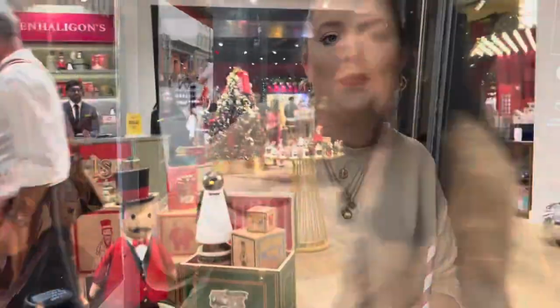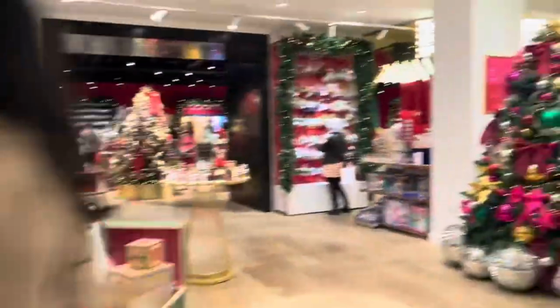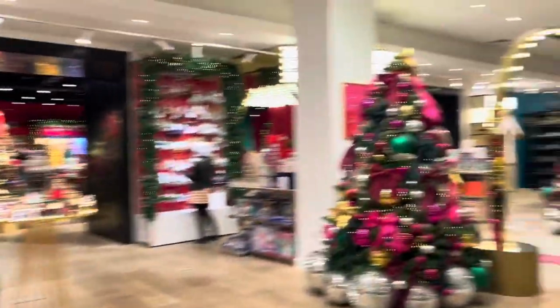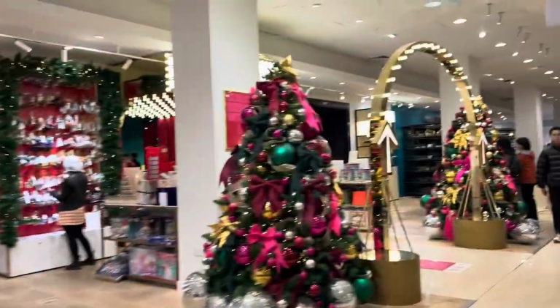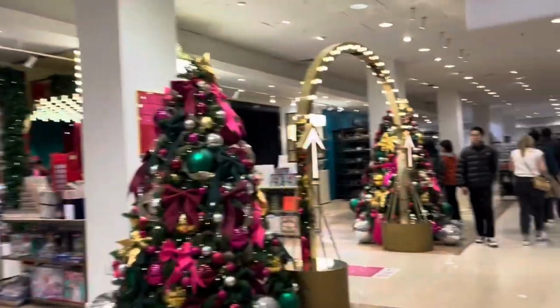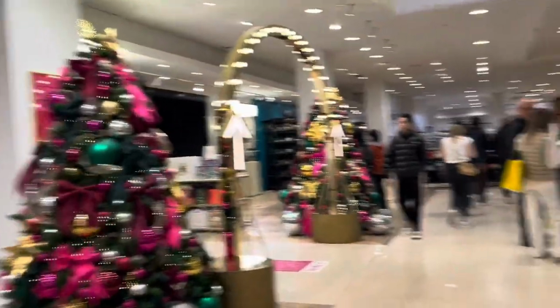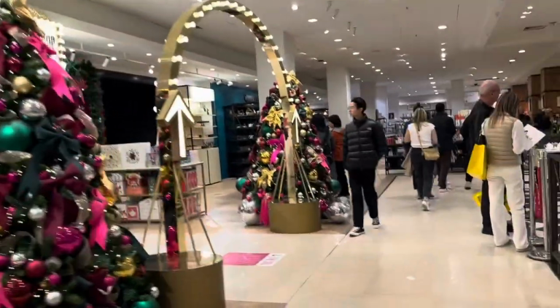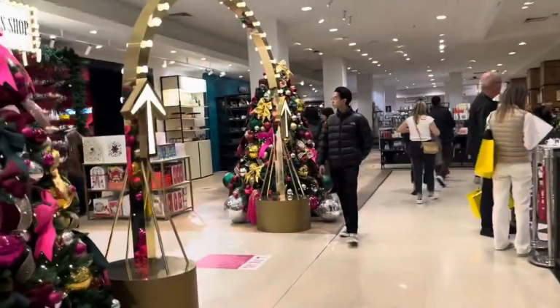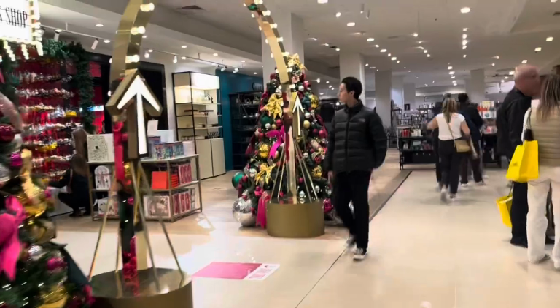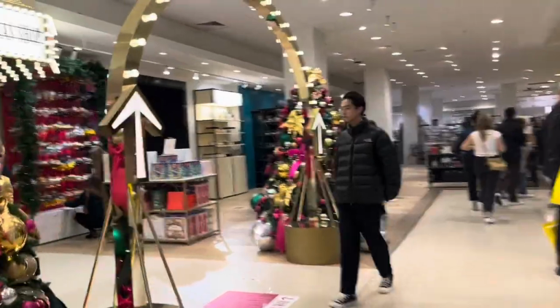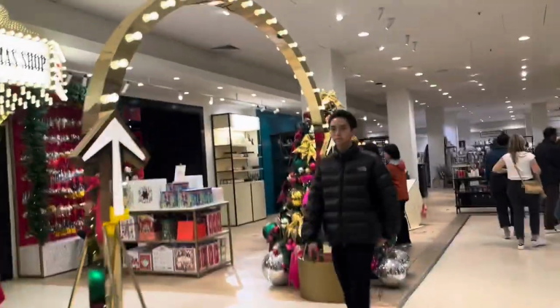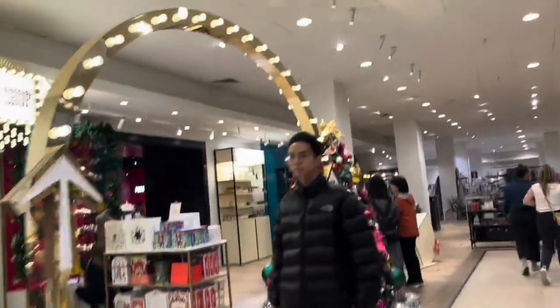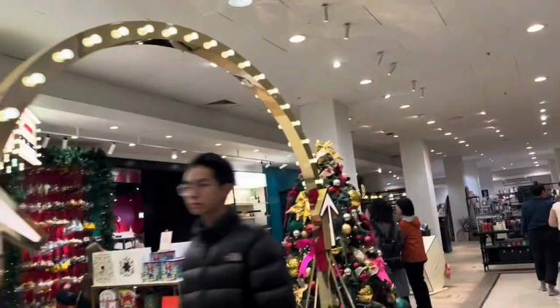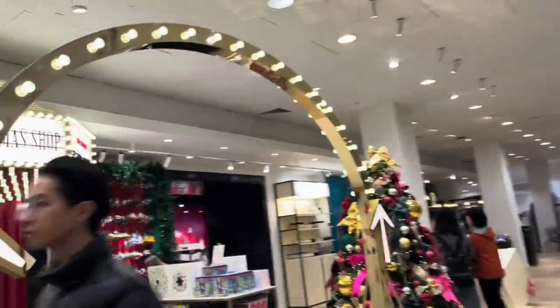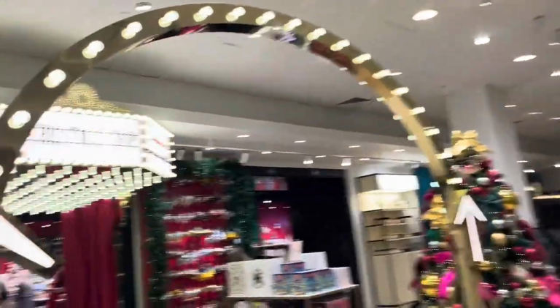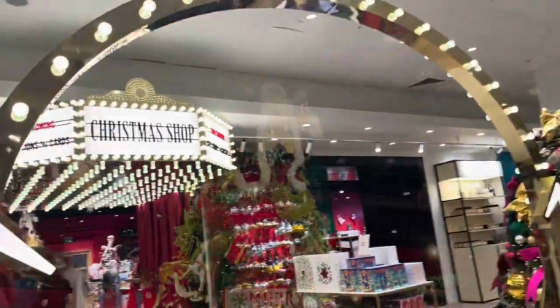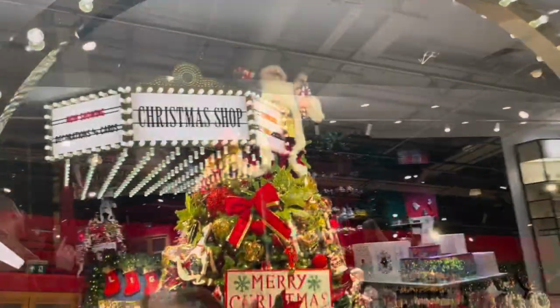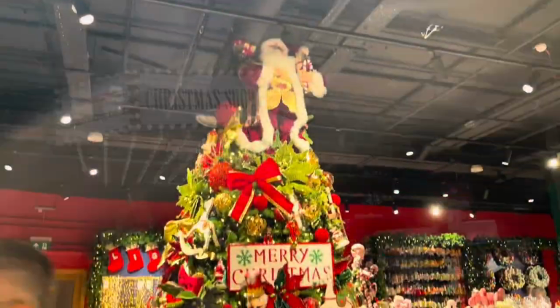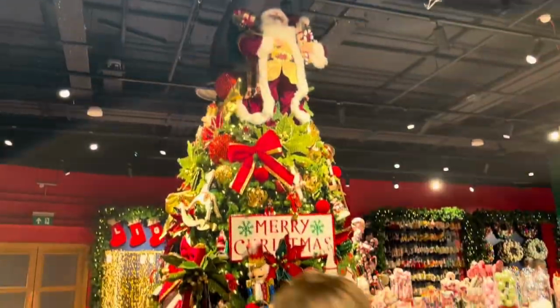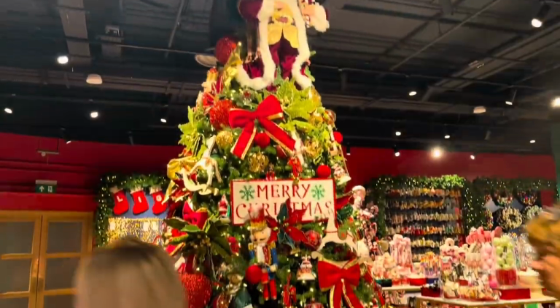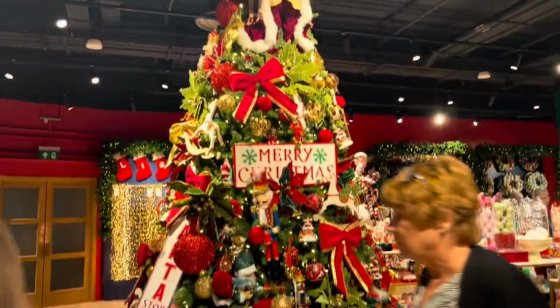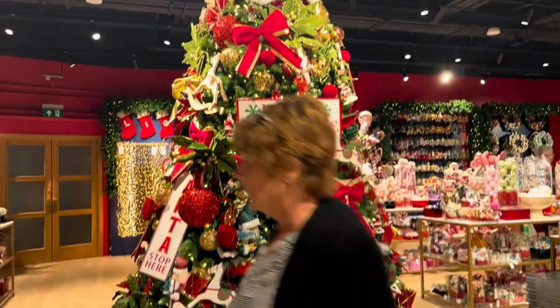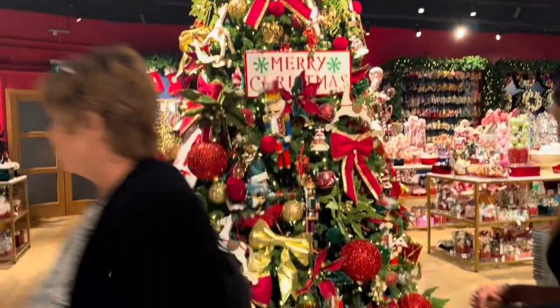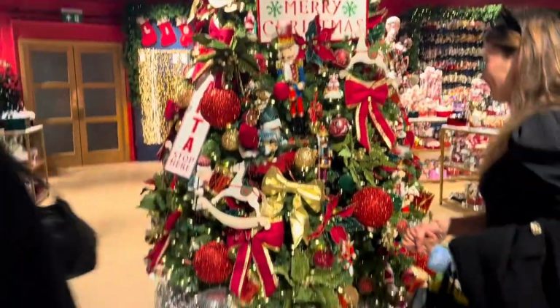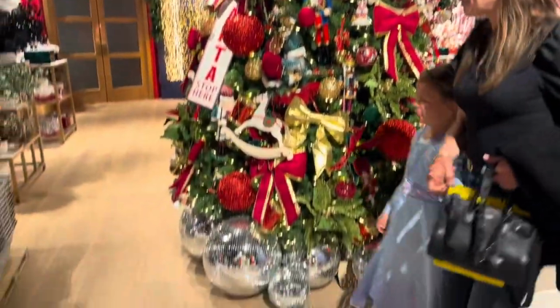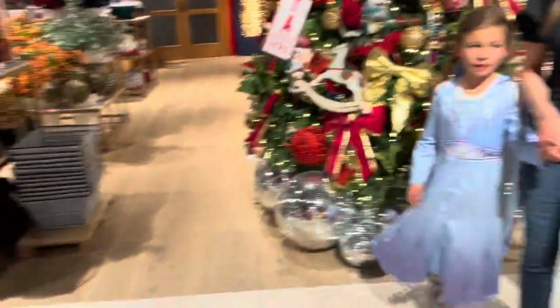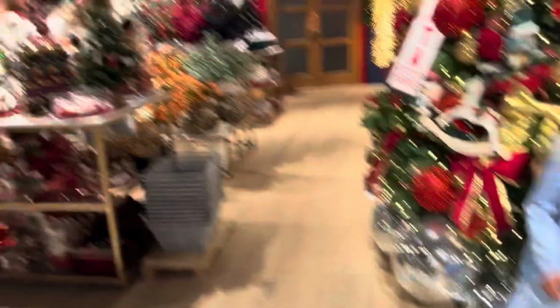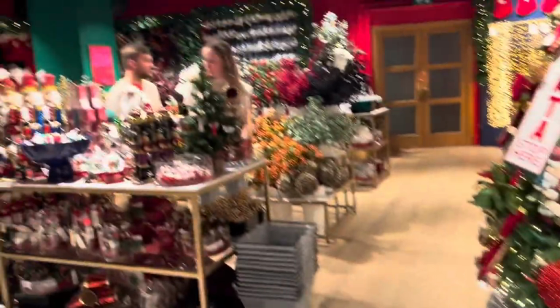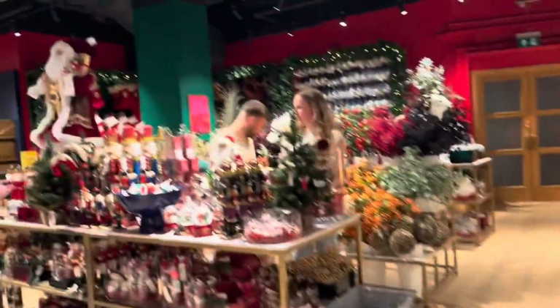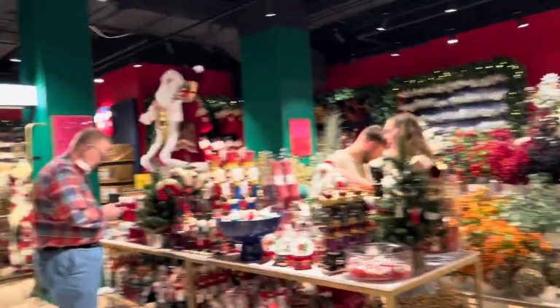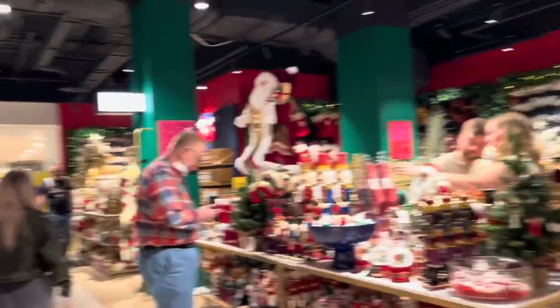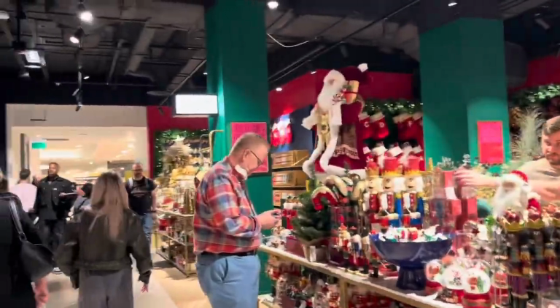Our last stop before heading home was Selfridges, because I really wanted to have a look at the Christmas section downstairs. I love the Selfridges Christmas section — it is absolutely gorgeous.